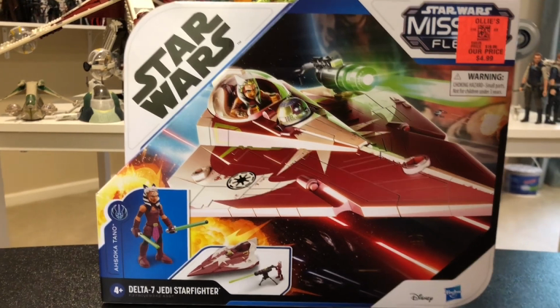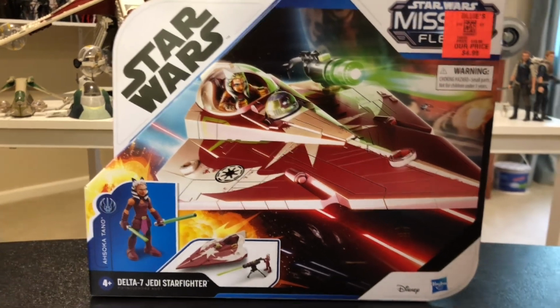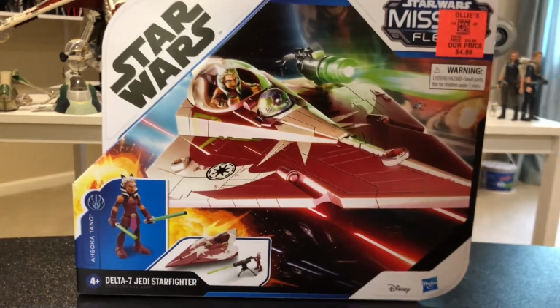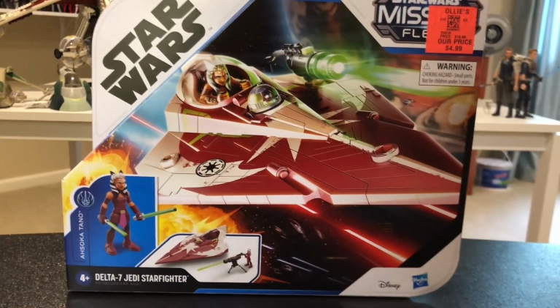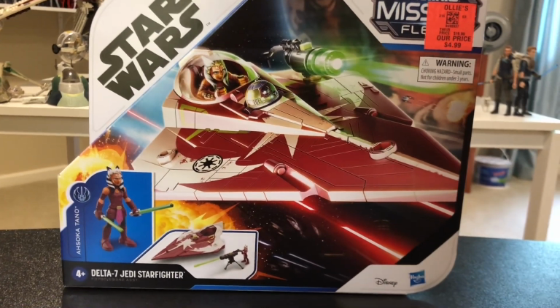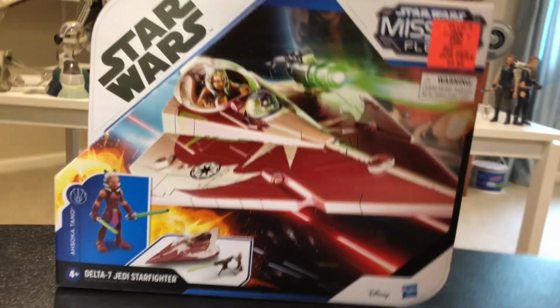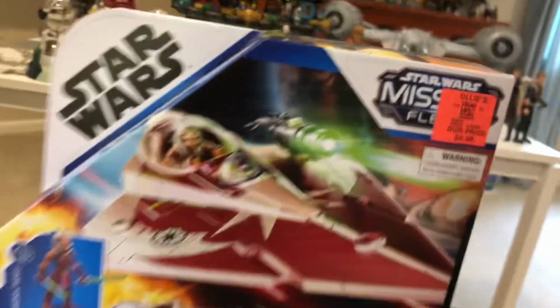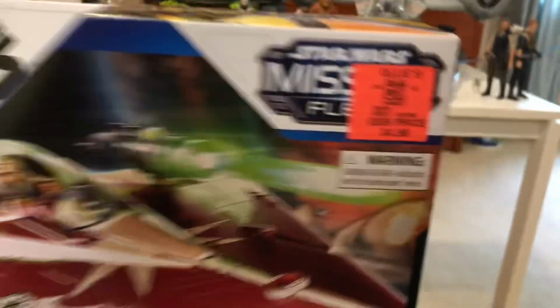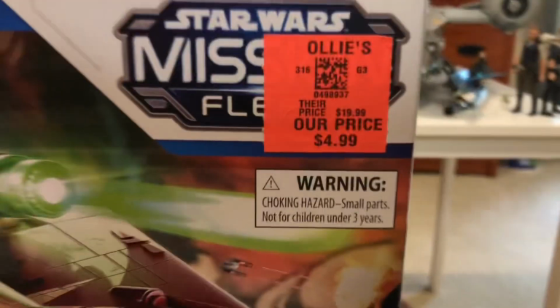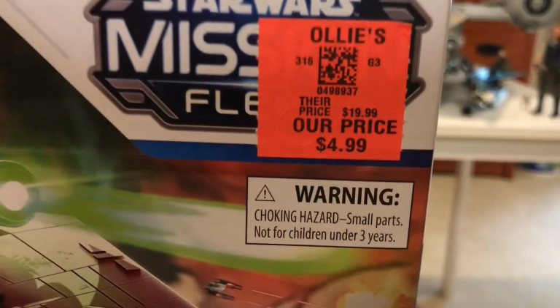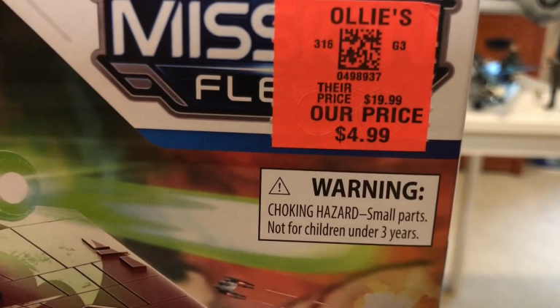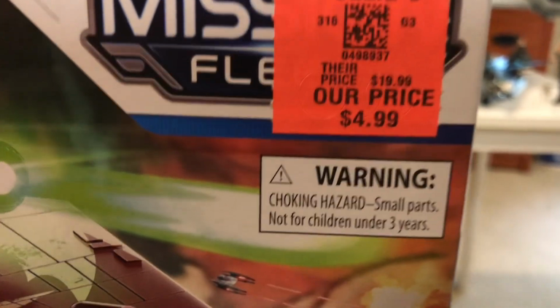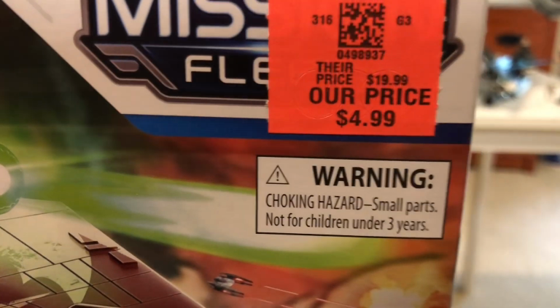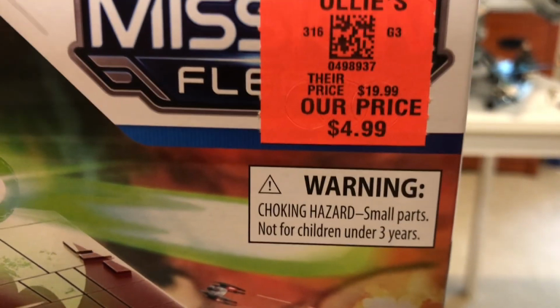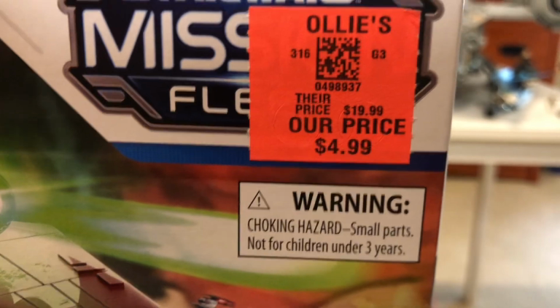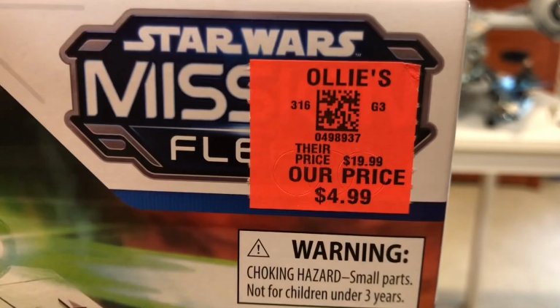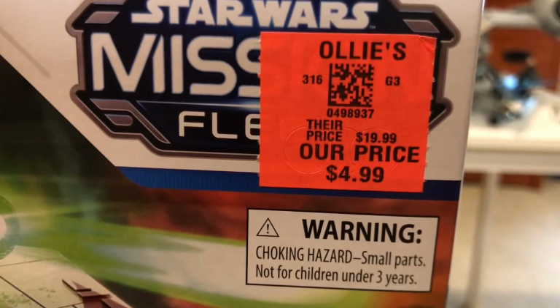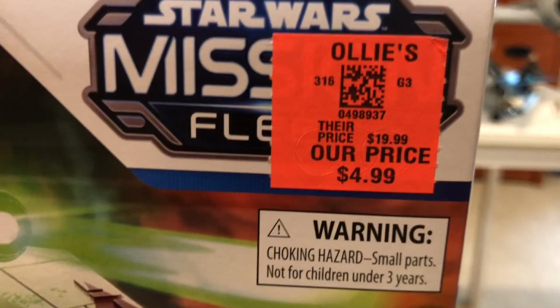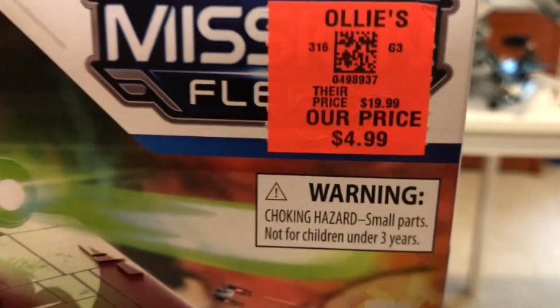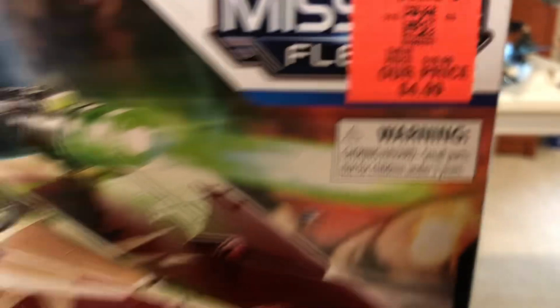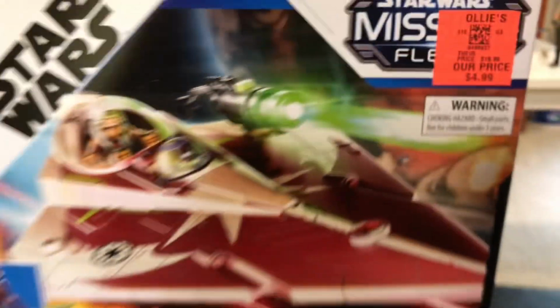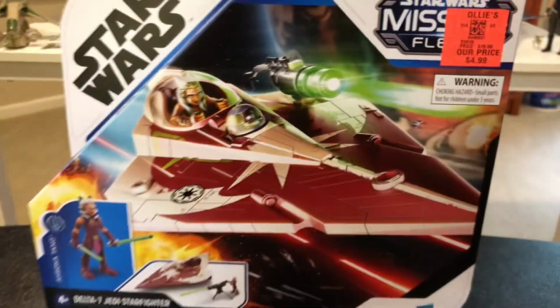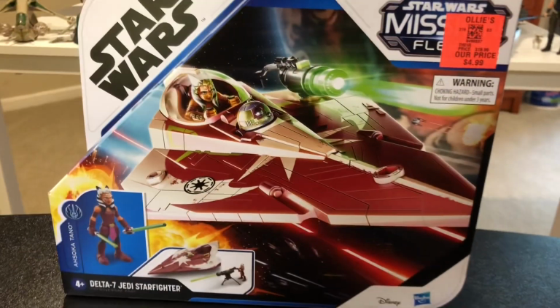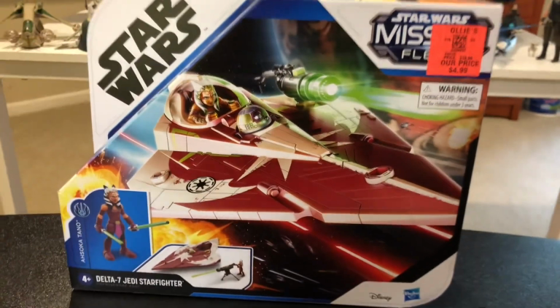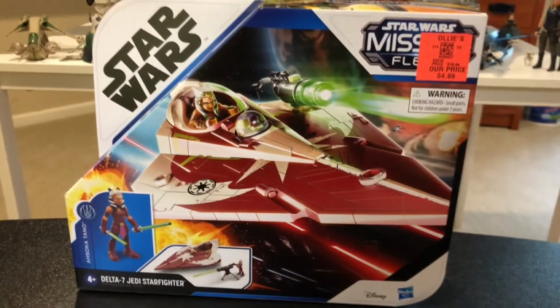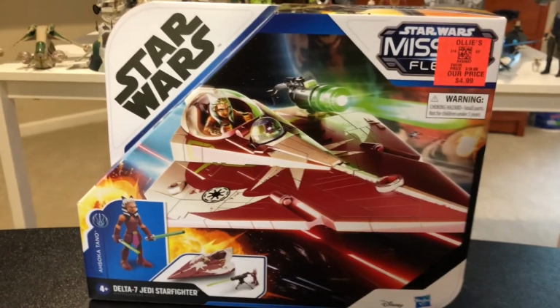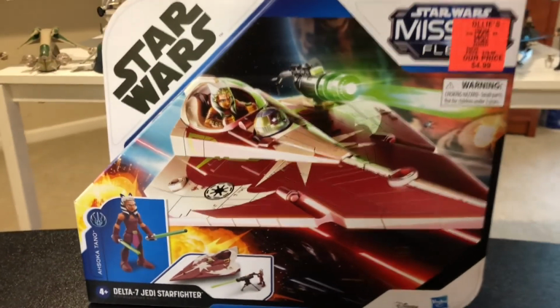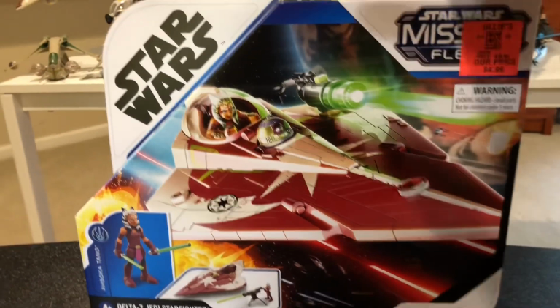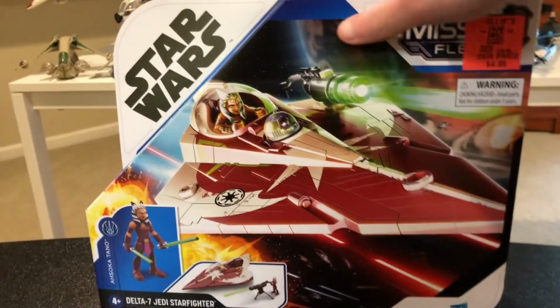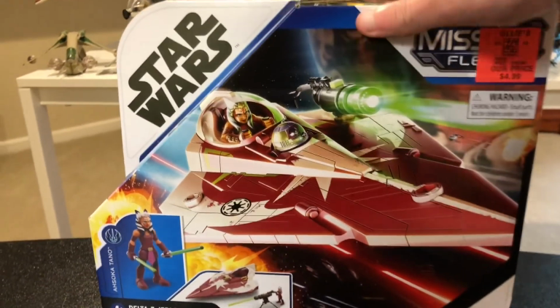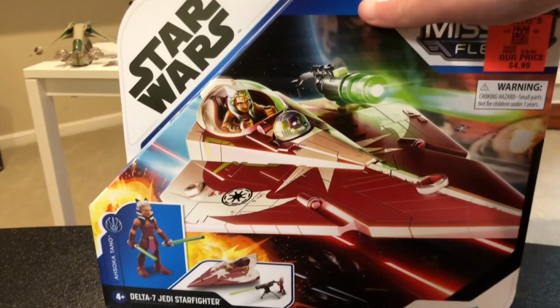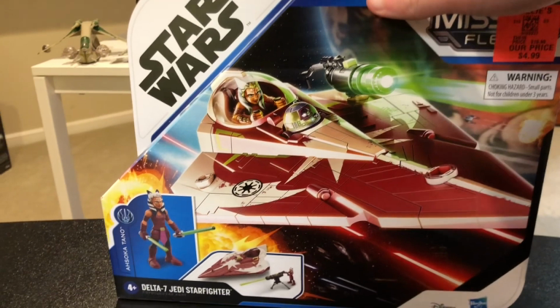I went to Ollie's today and I found this for legit five bucks. Original price was 20 and I got it for five bucks, so I was like, you know what, I got to do it because I was going to try these out anyway.